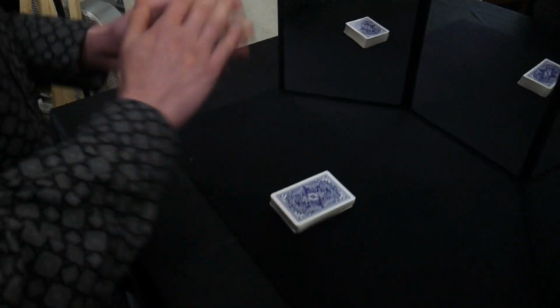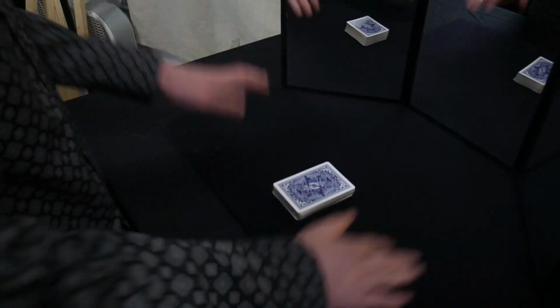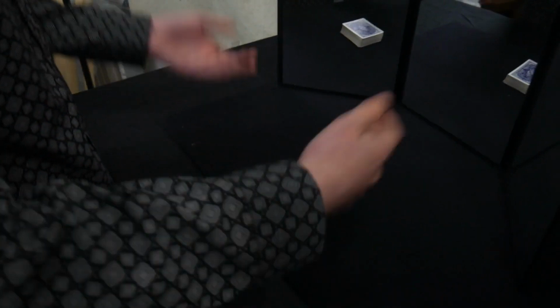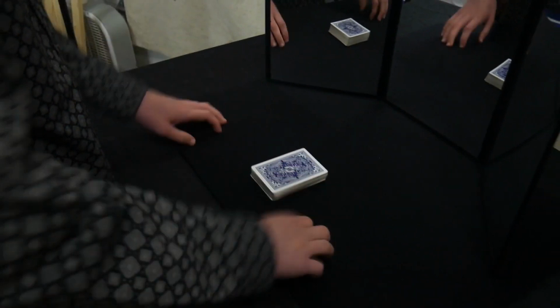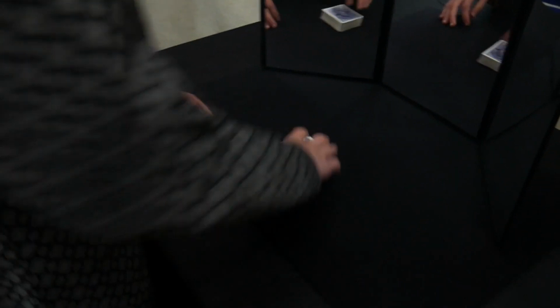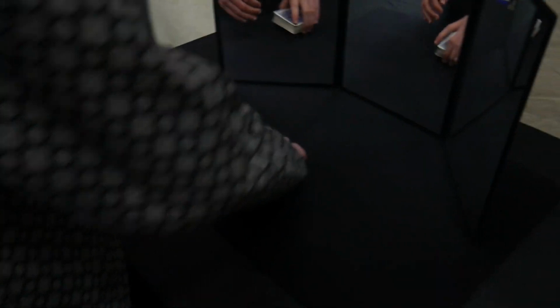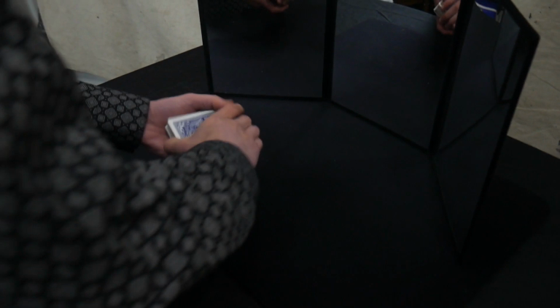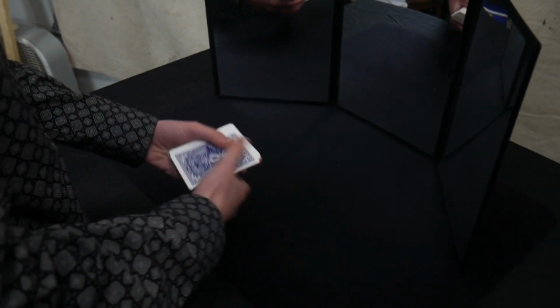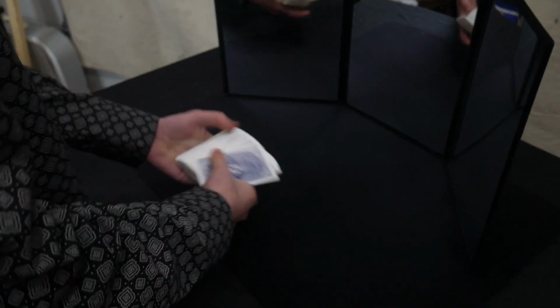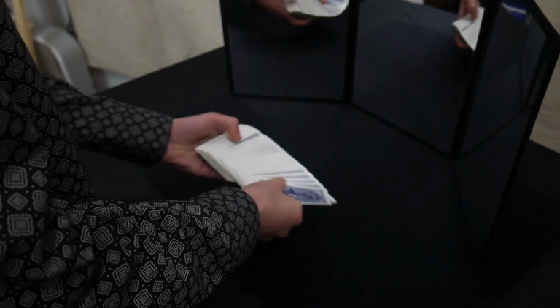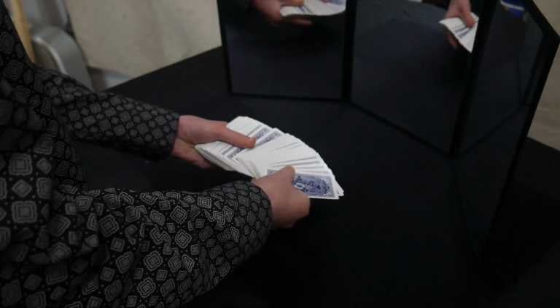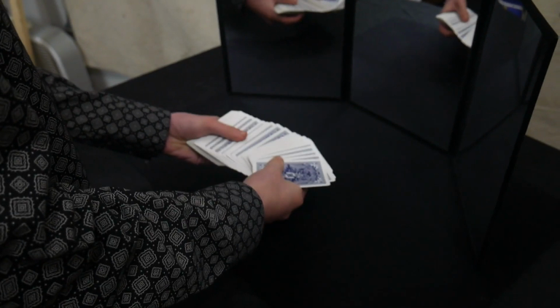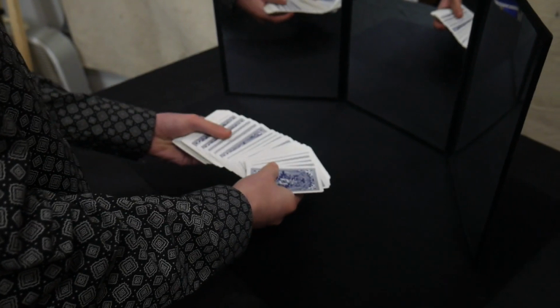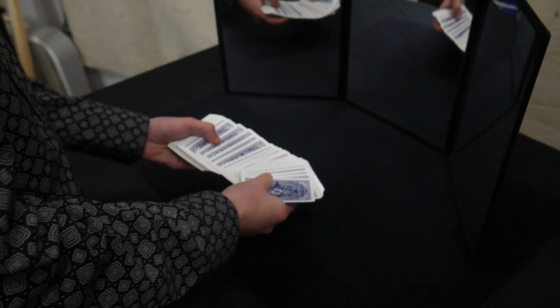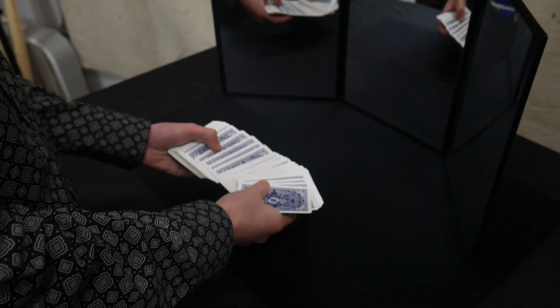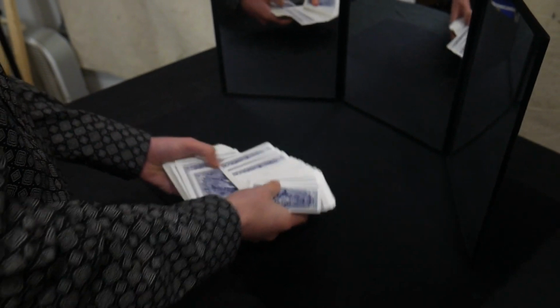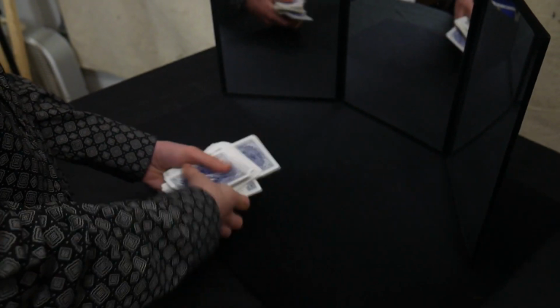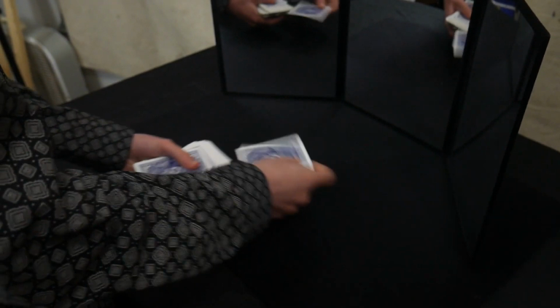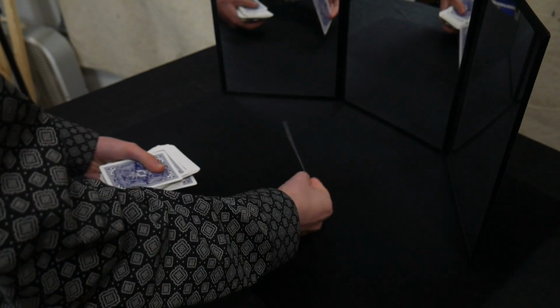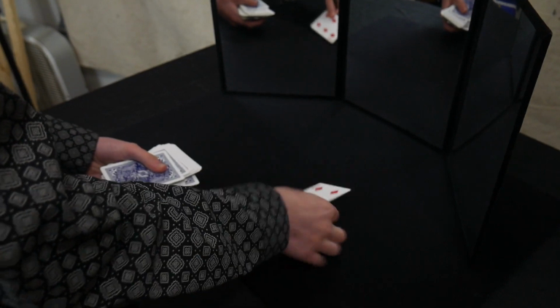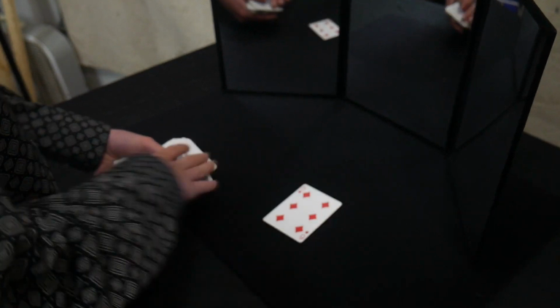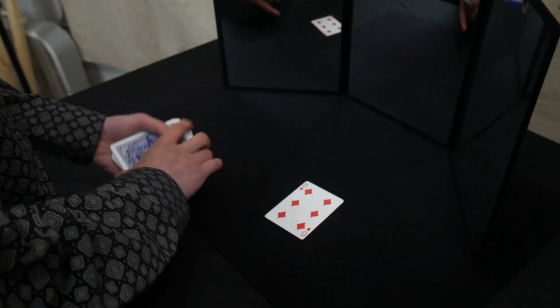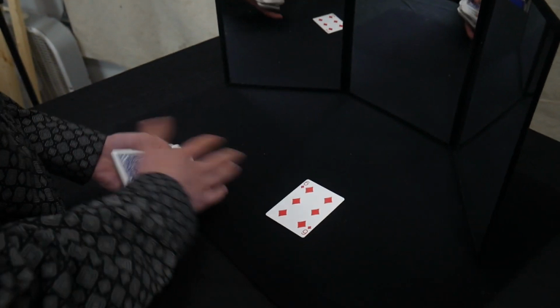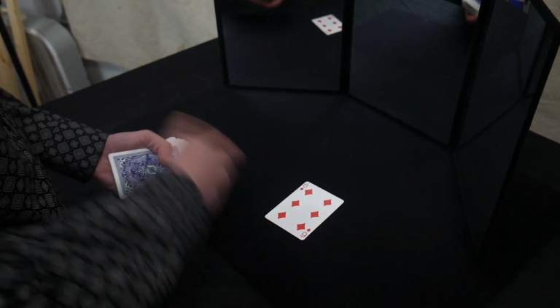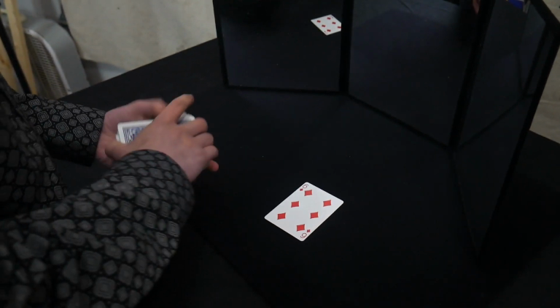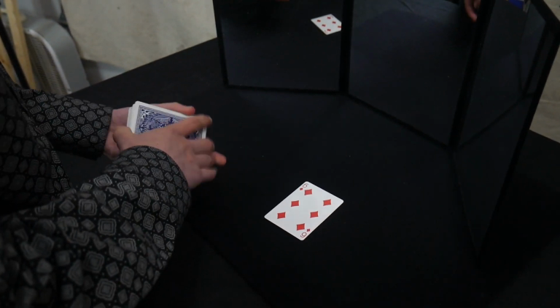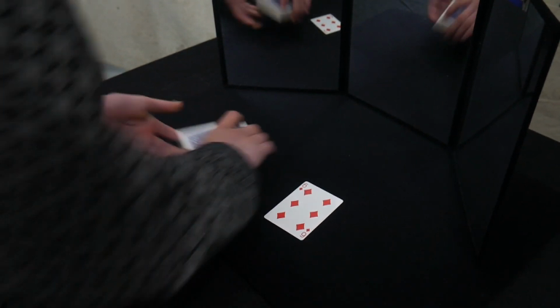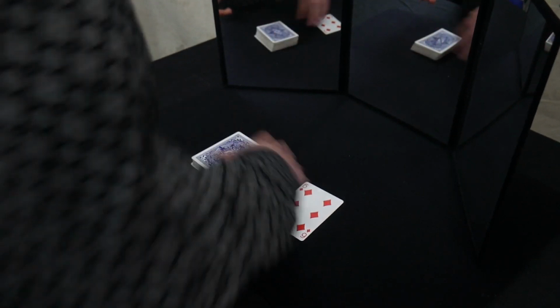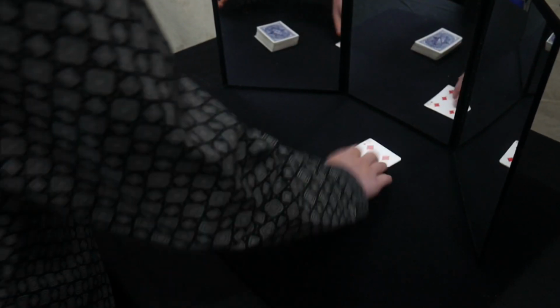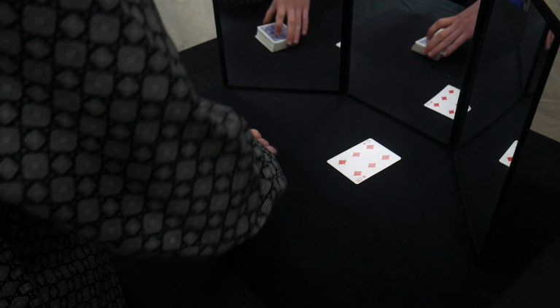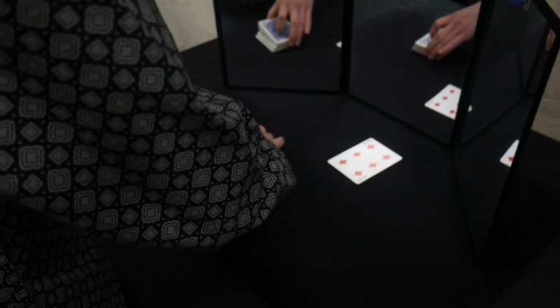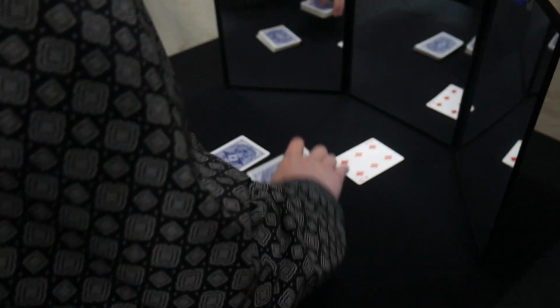Now is when the trick actually starts. You're going to take the cards and spread them out and ask the spectator to pick one. Let's say they pick the six of diamonds — it doesn't really matter which one they pick. And now you're going to ask them to cut the cards, just like this.